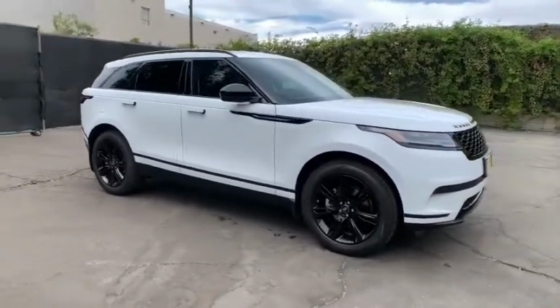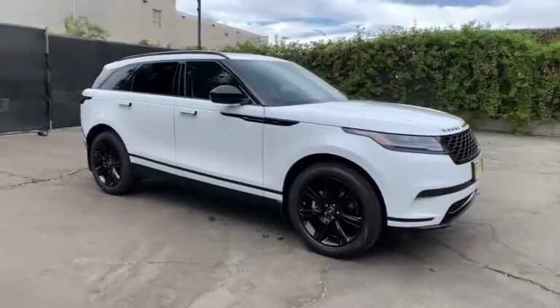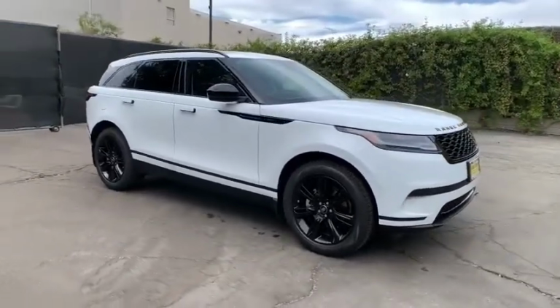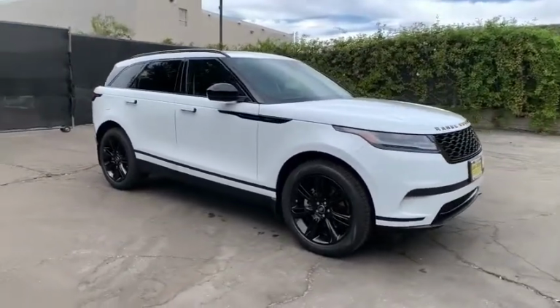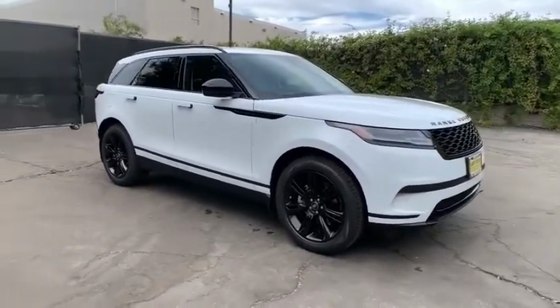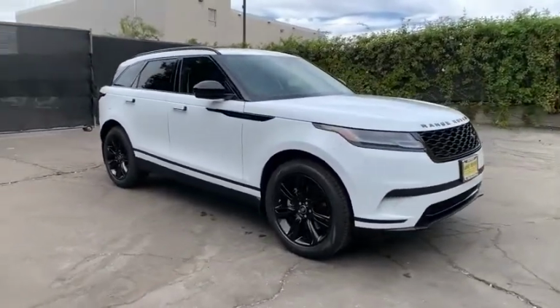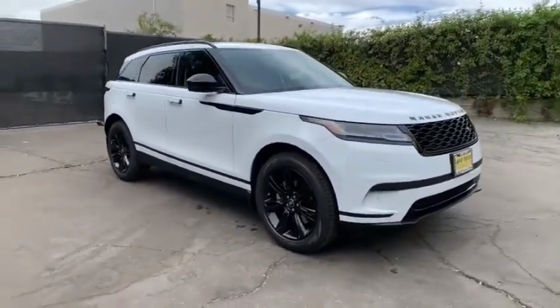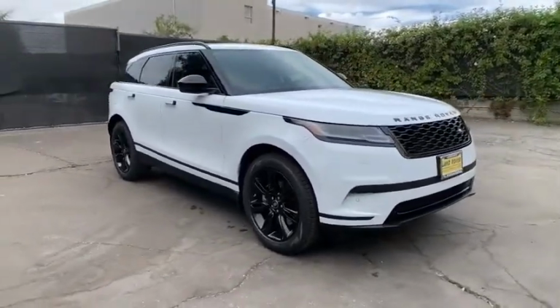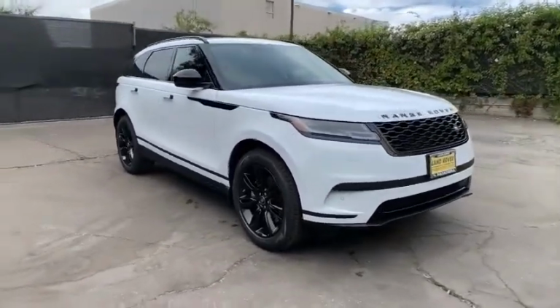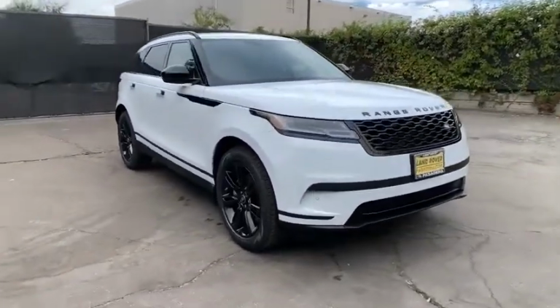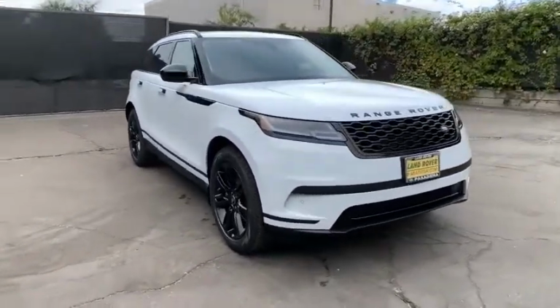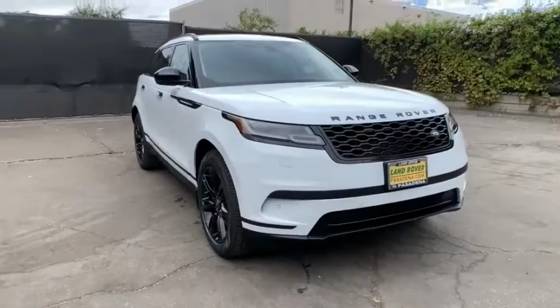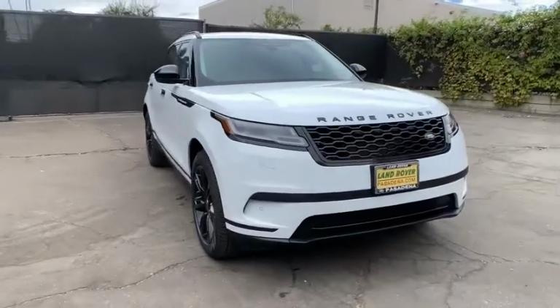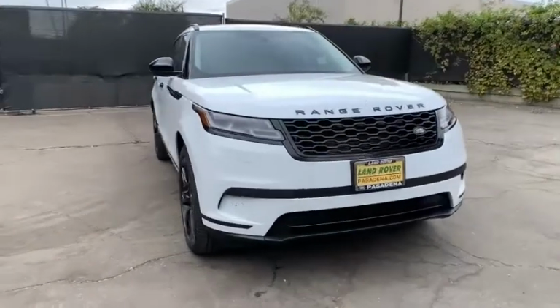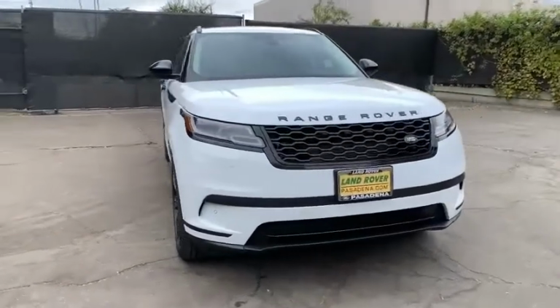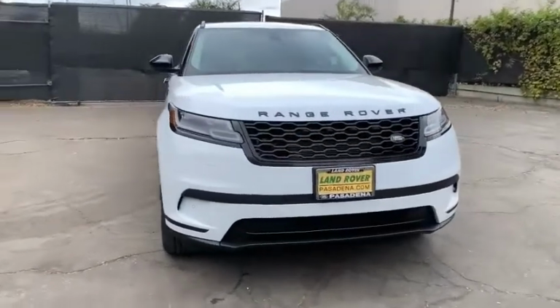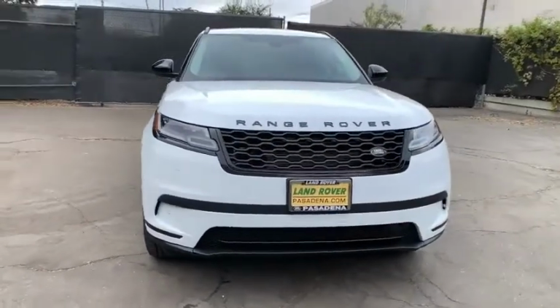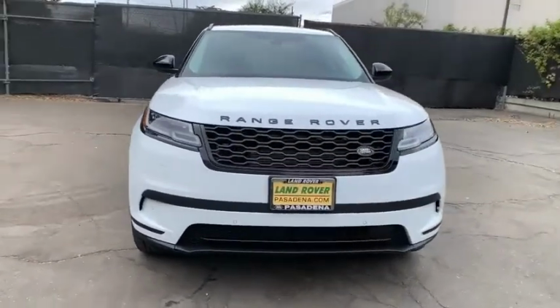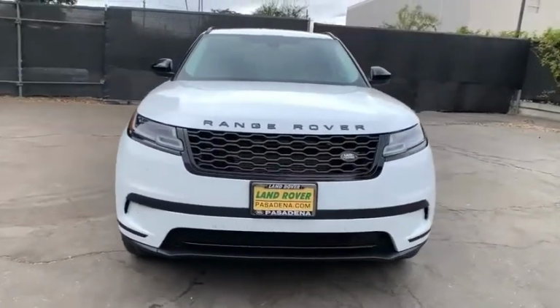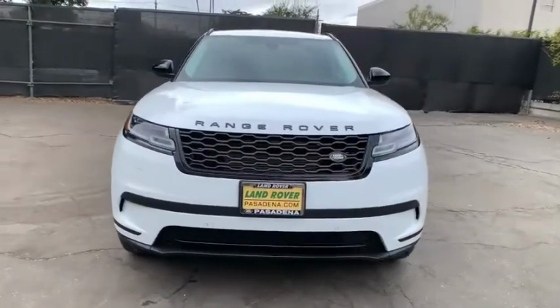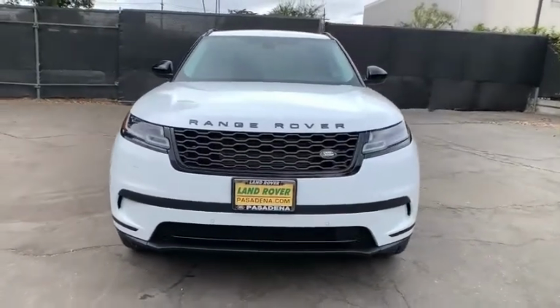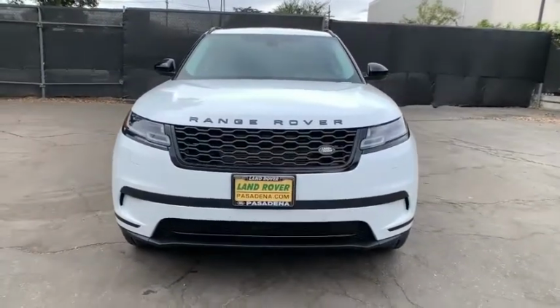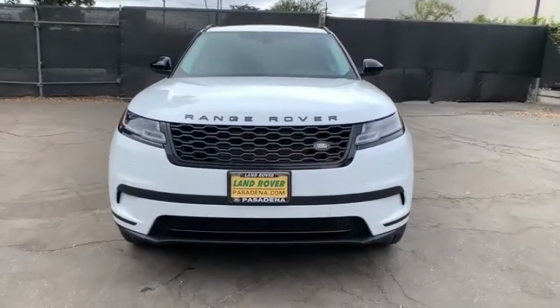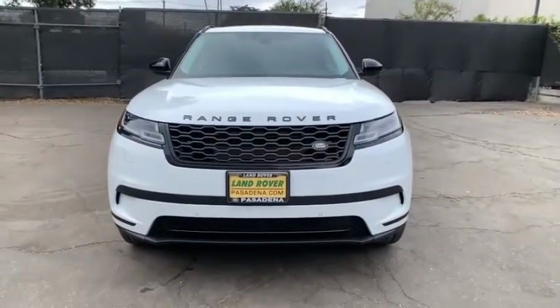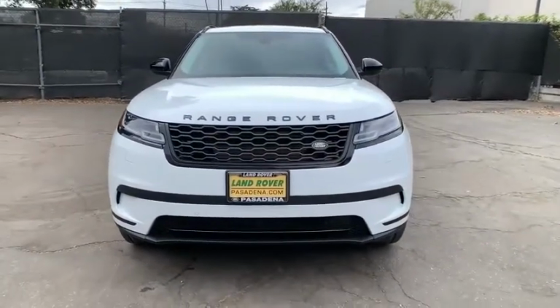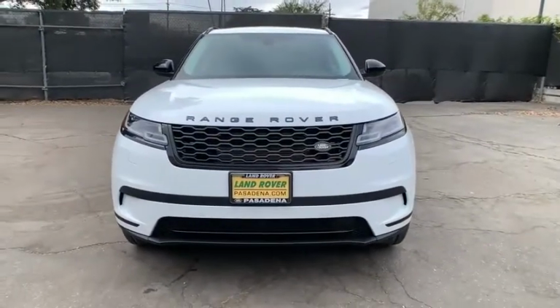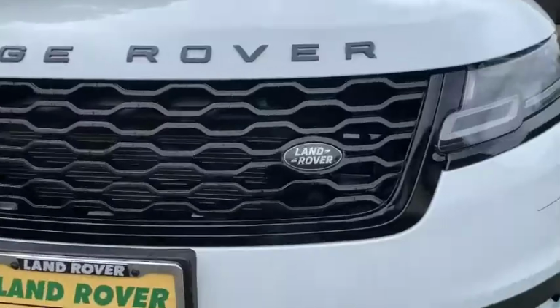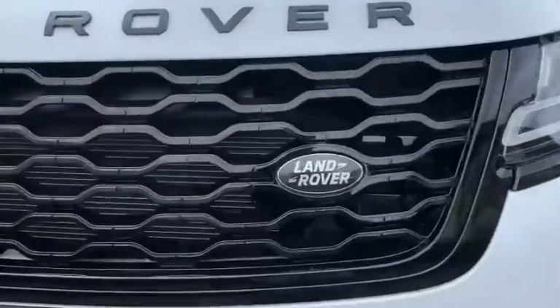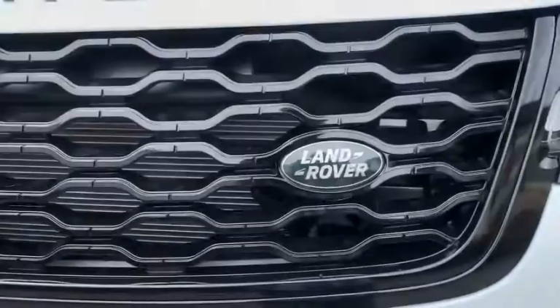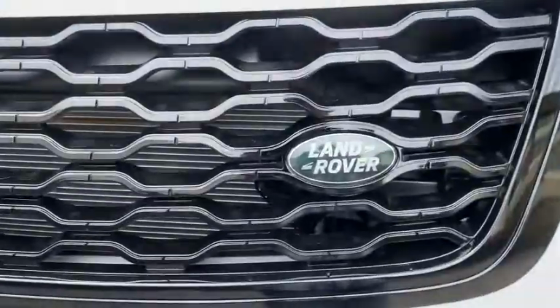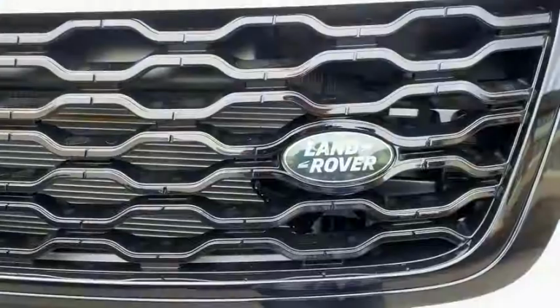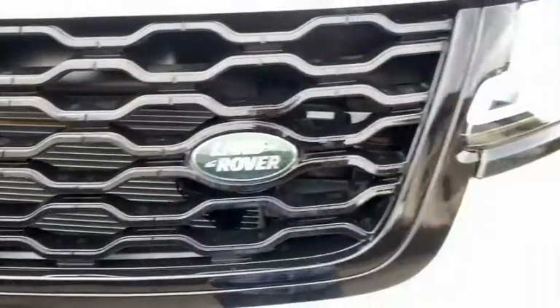Power steering, adjustable steering wheel, aluminum wheels, keyless start, hard disk drive media storage, floor mats, four-wheel disc brakes.